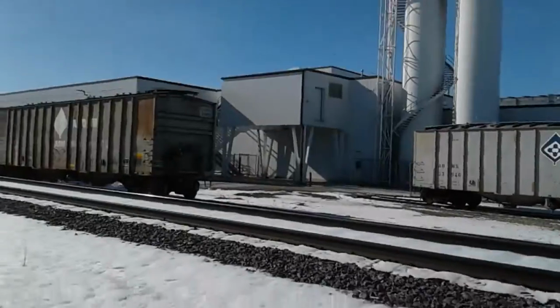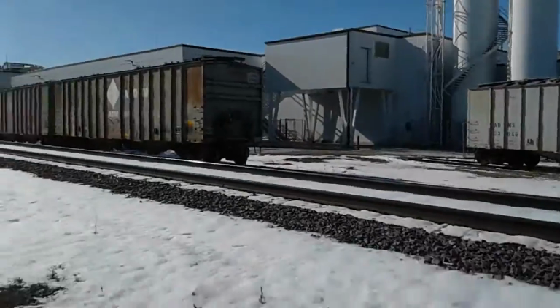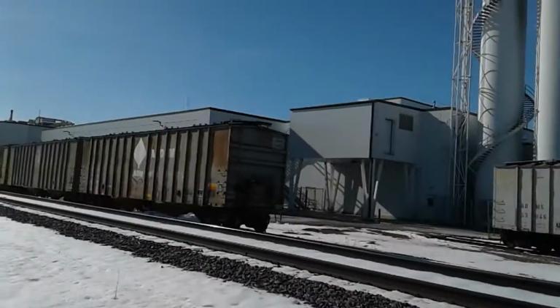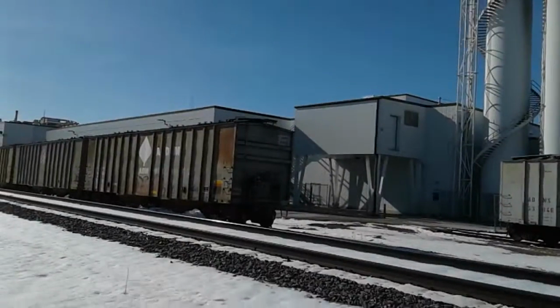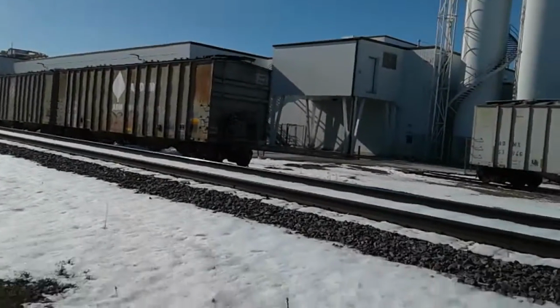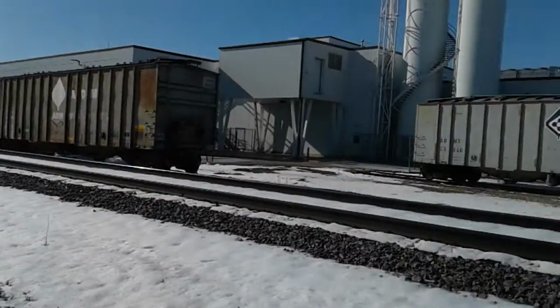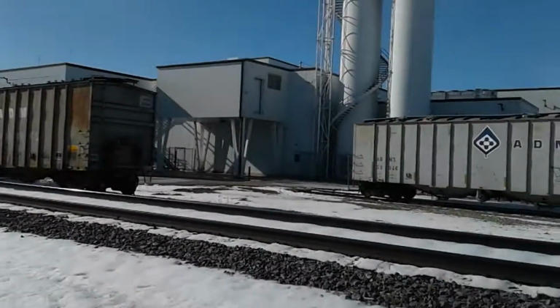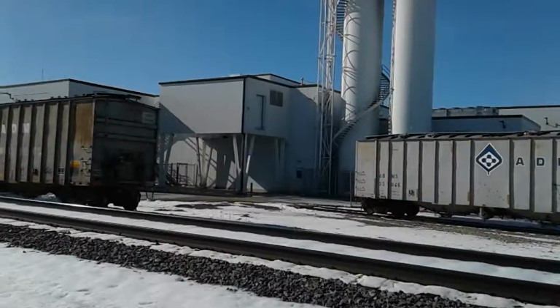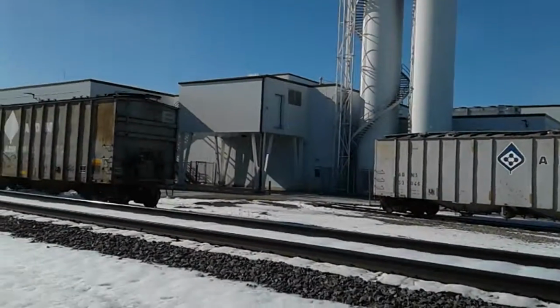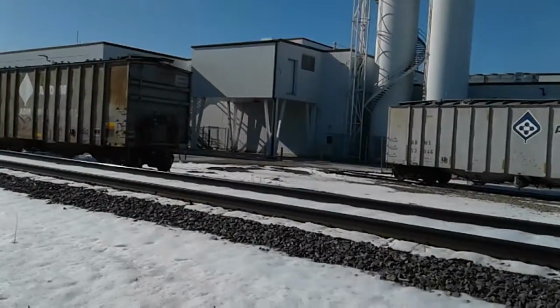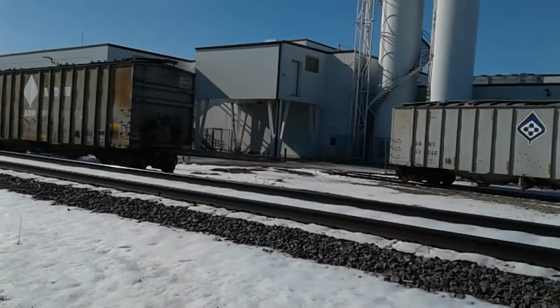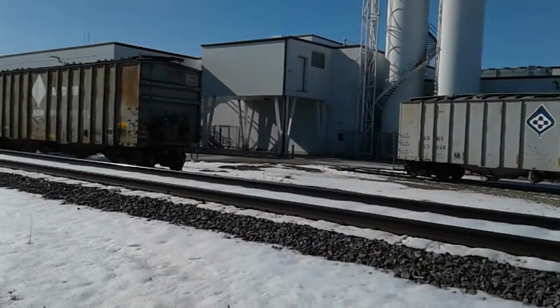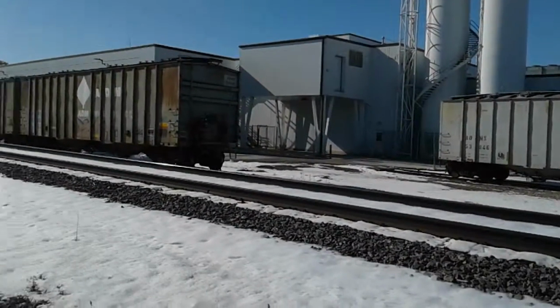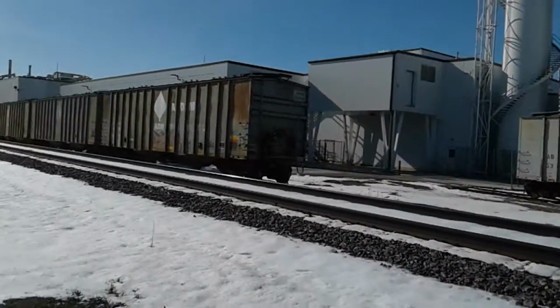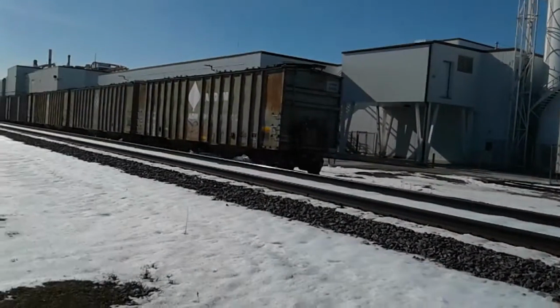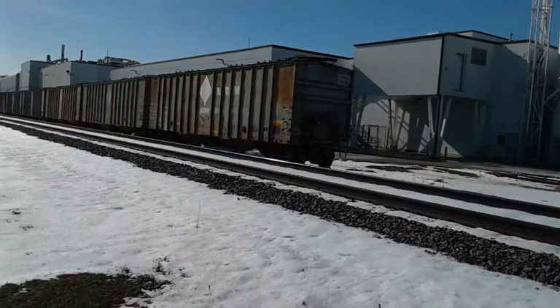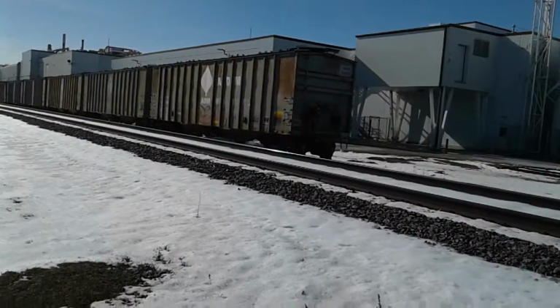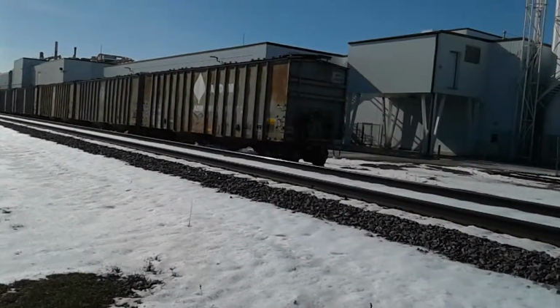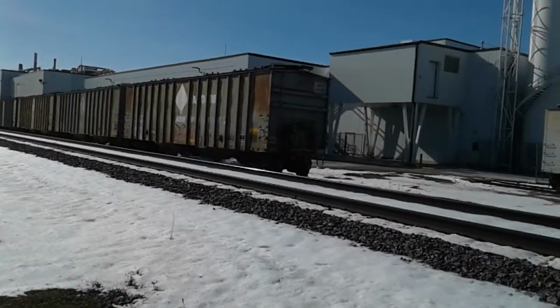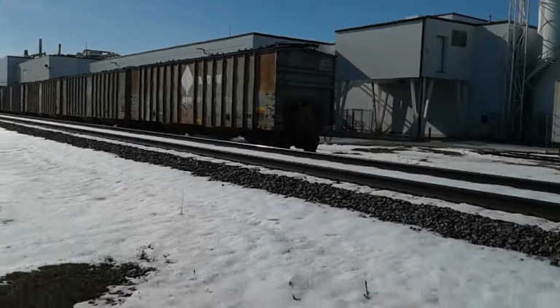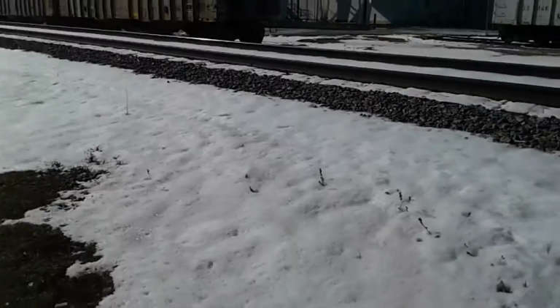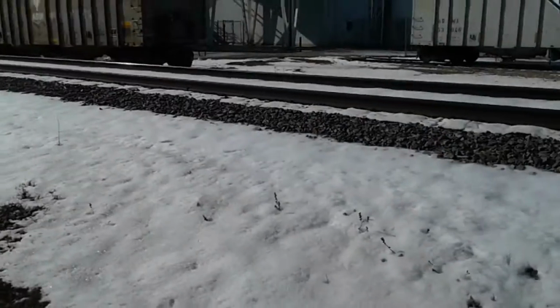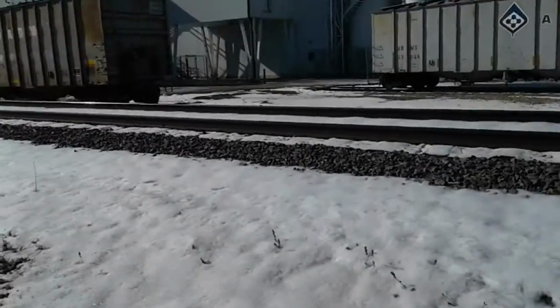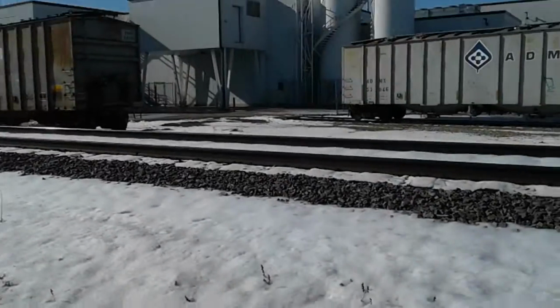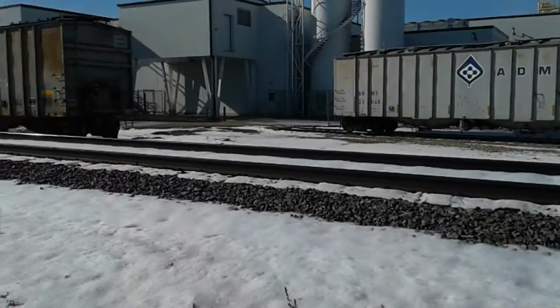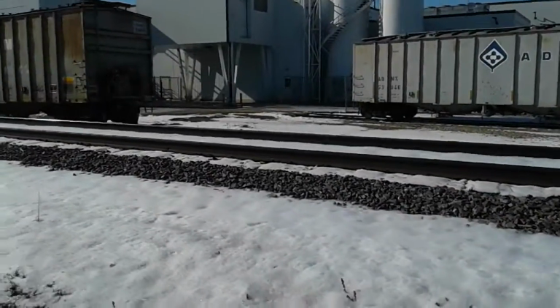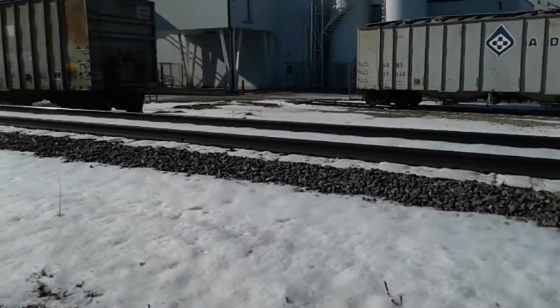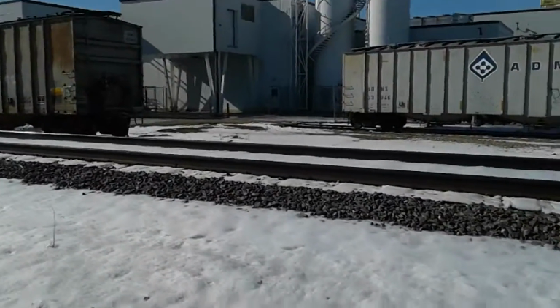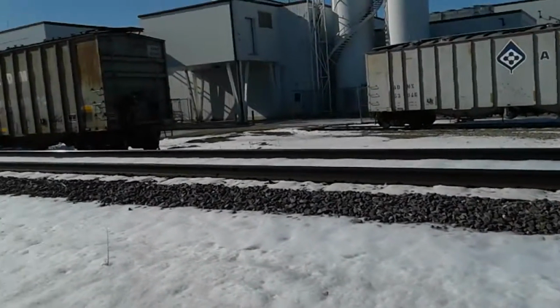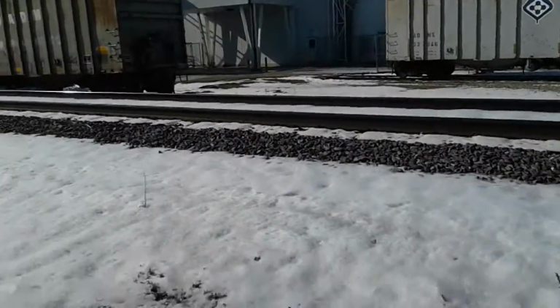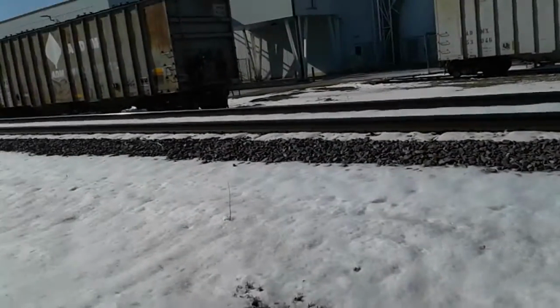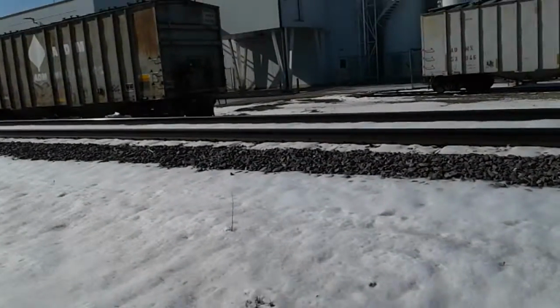There's that thing again, right in the side there, if you can see. Looks like the car's been patched.